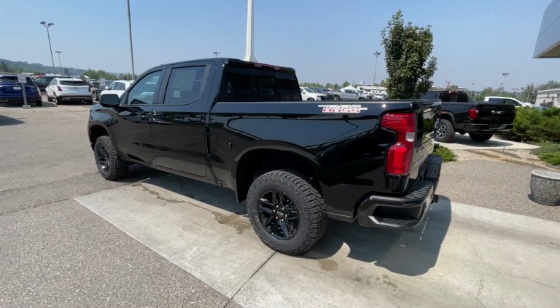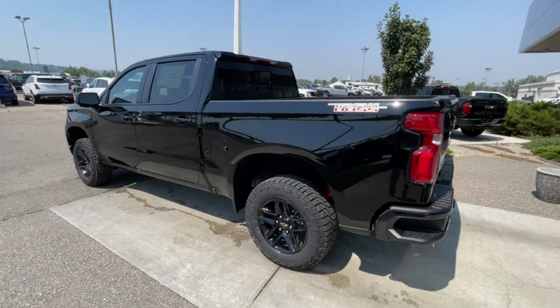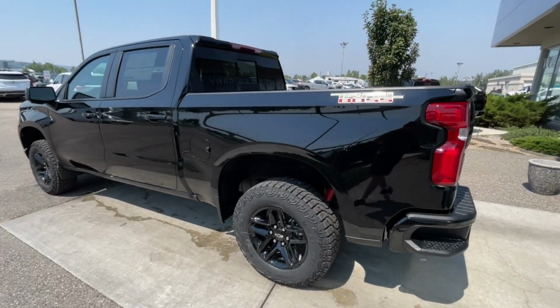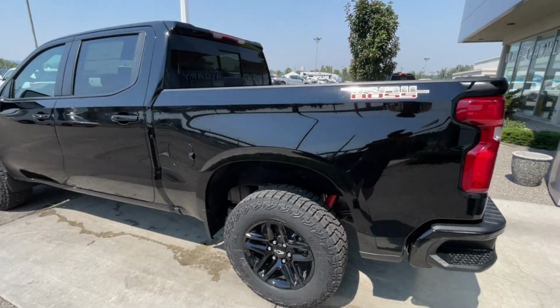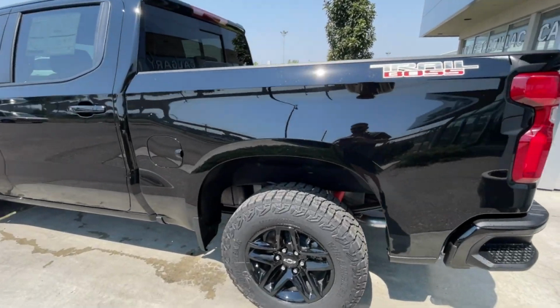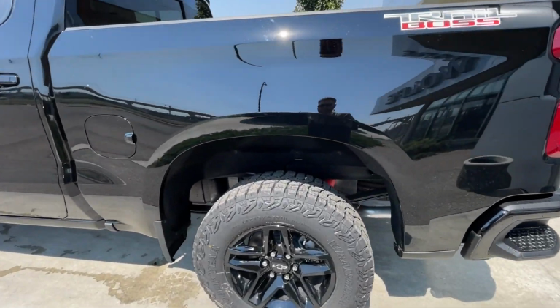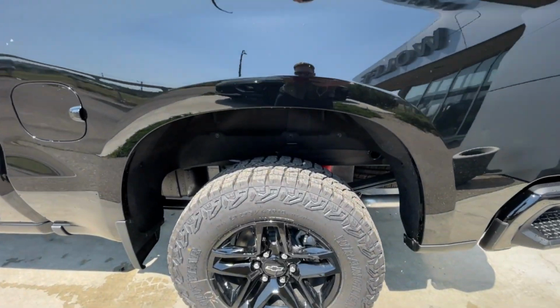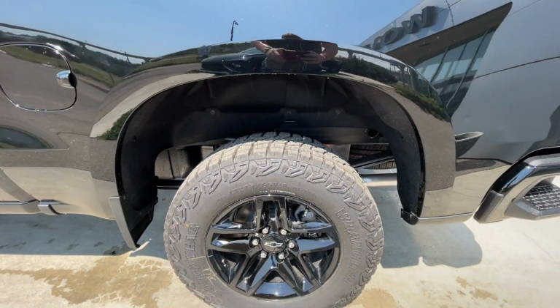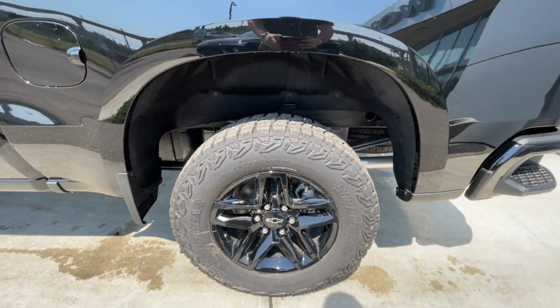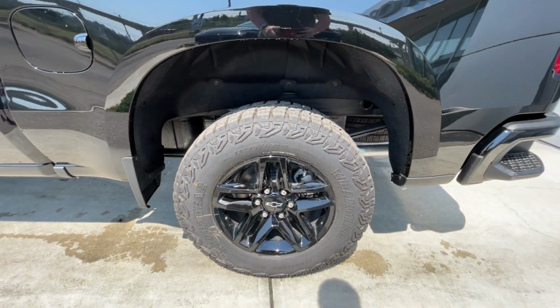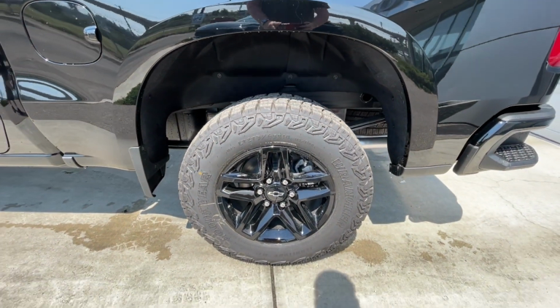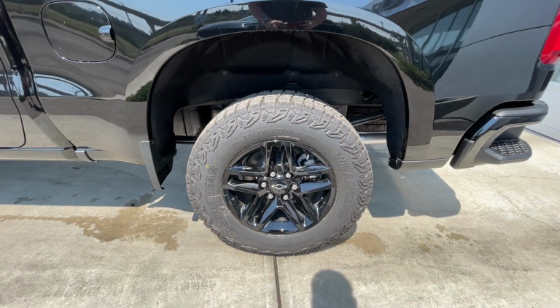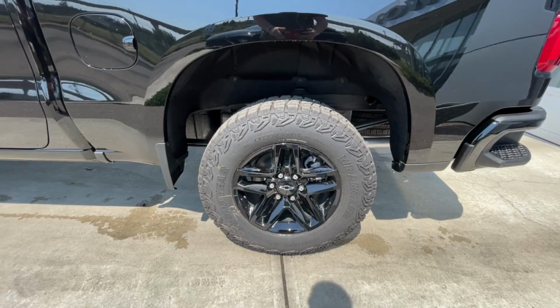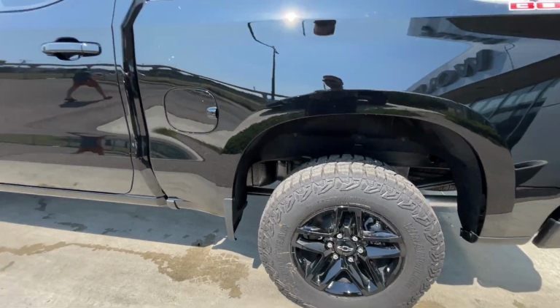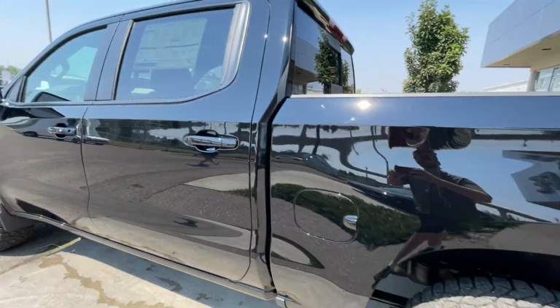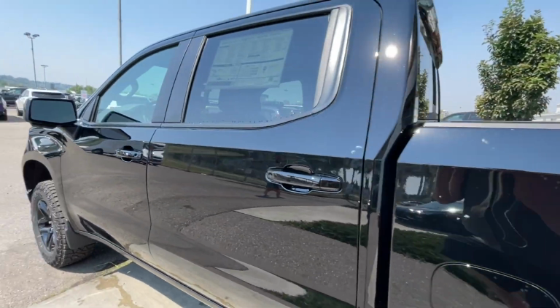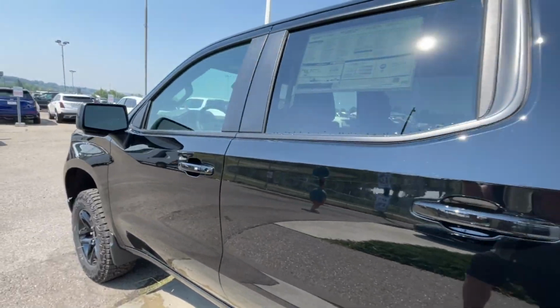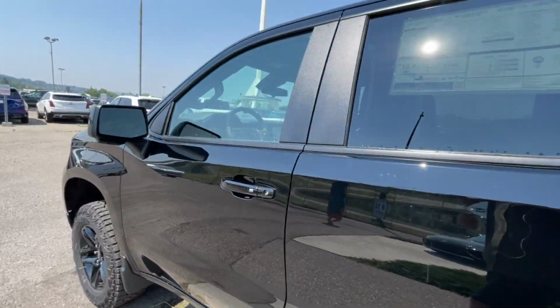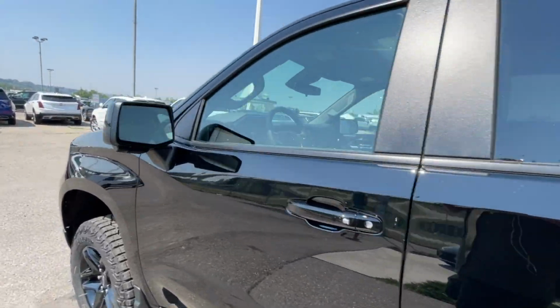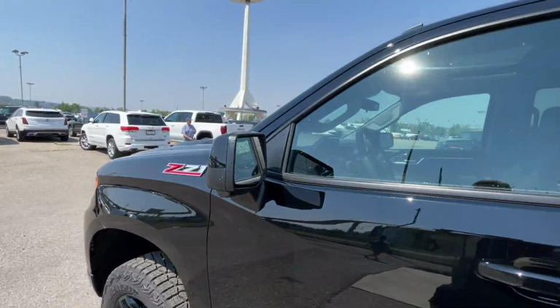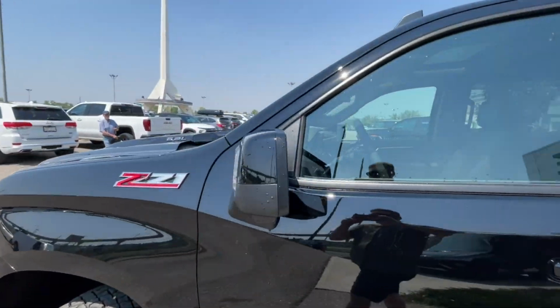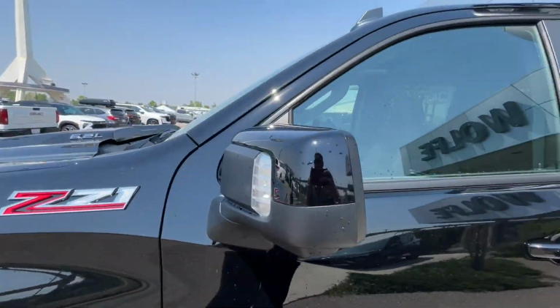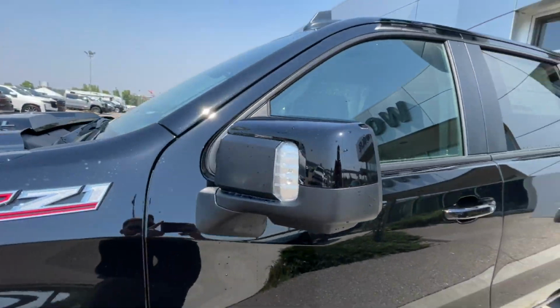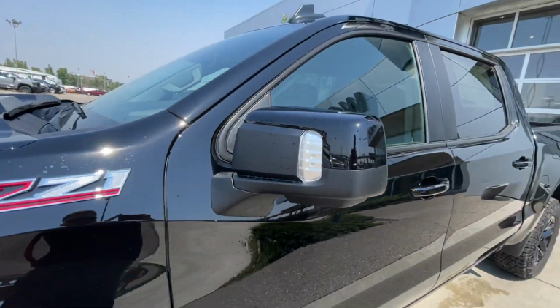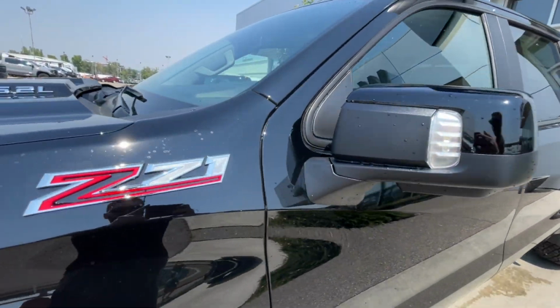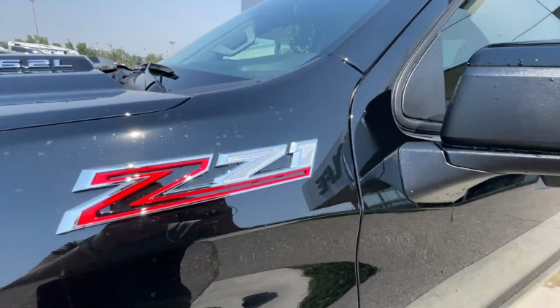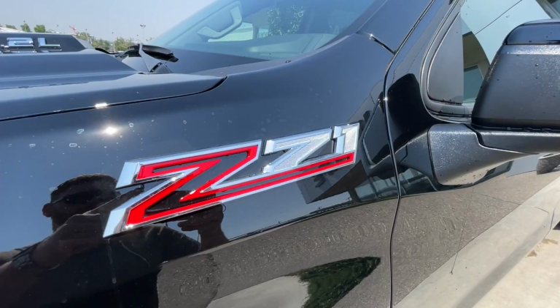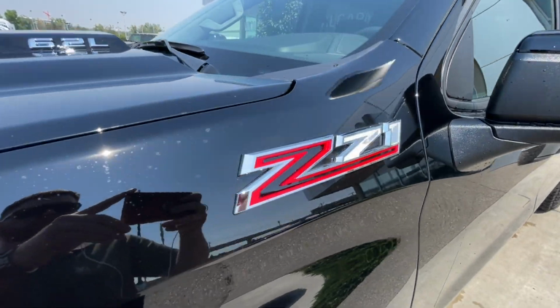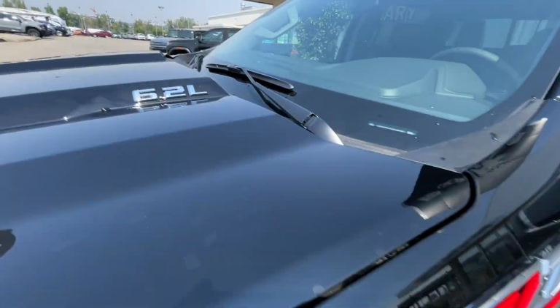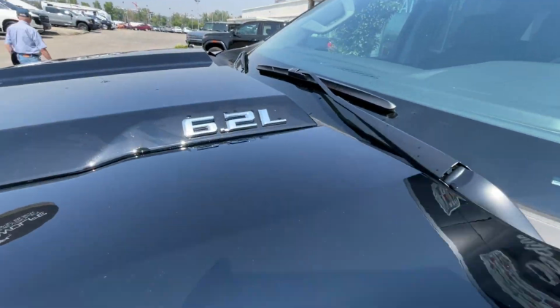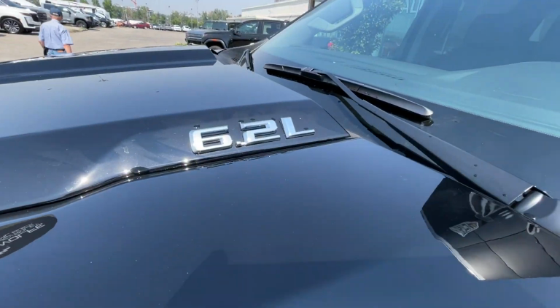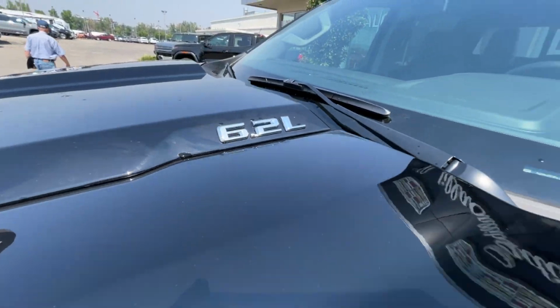Taking a look at the exterior of the Silverado, starting off with the 18-inch wheels paired up with Goodyear Wrangler tires. Moving on, we have paint-matched door handles, paint-matched mirrors with LEDs, Z71 badges on the fenders, and 6.2-liter badges on the hood.